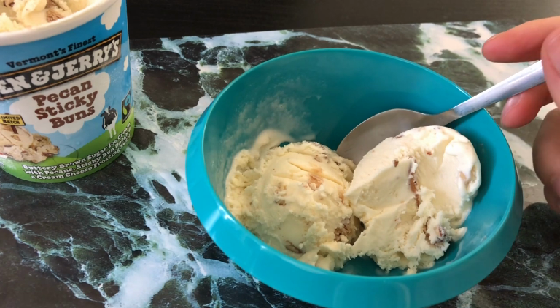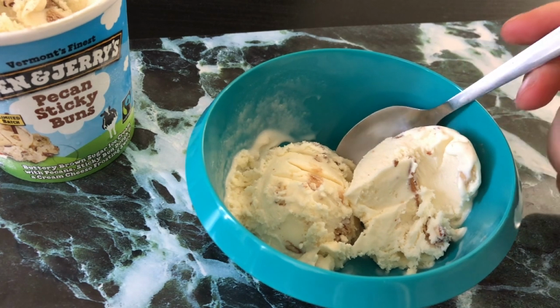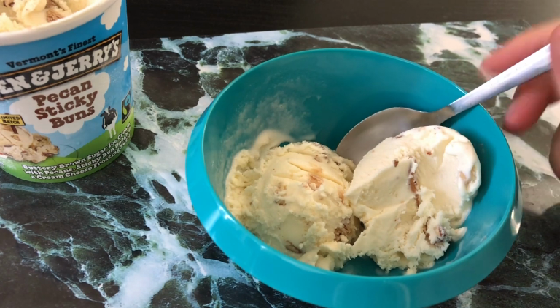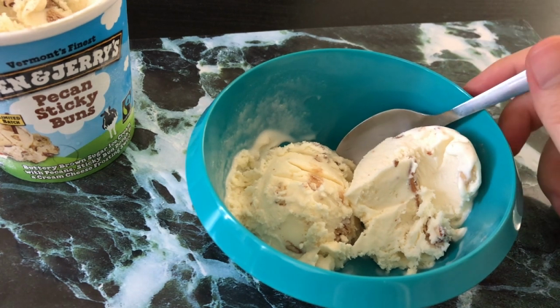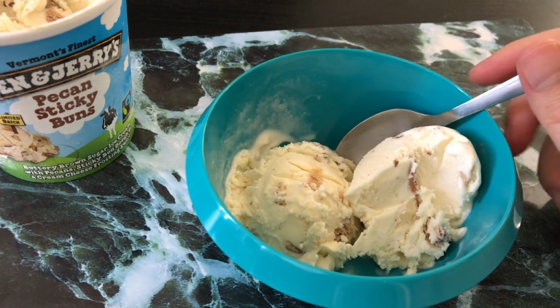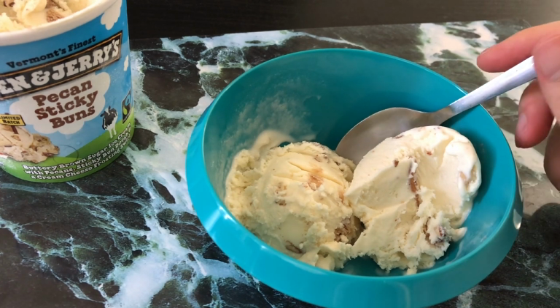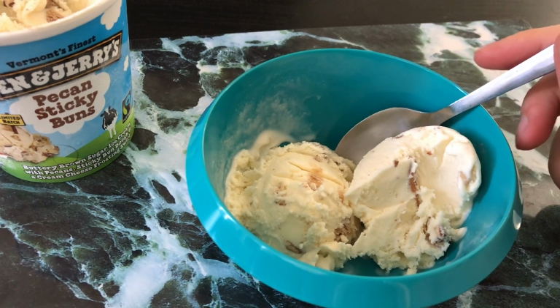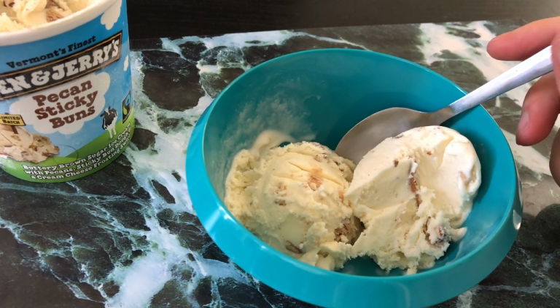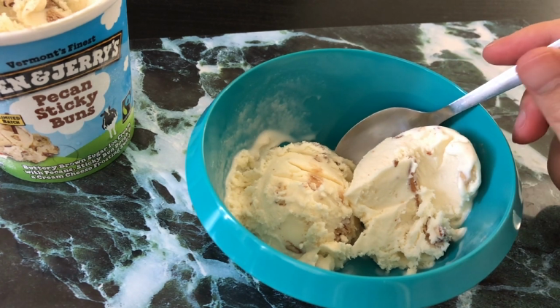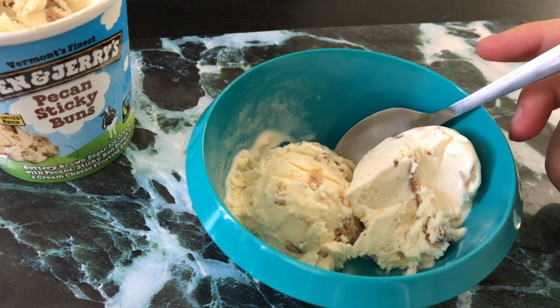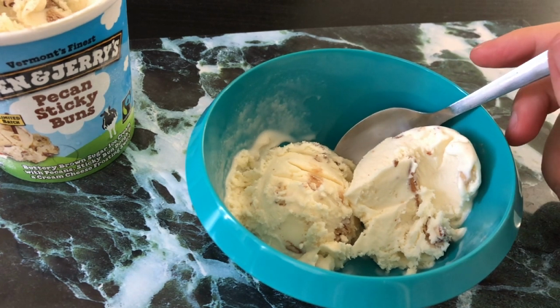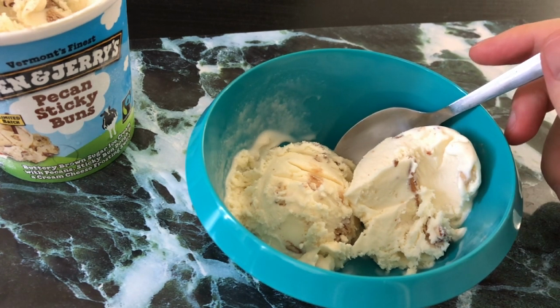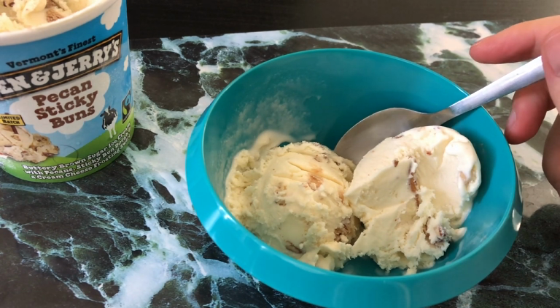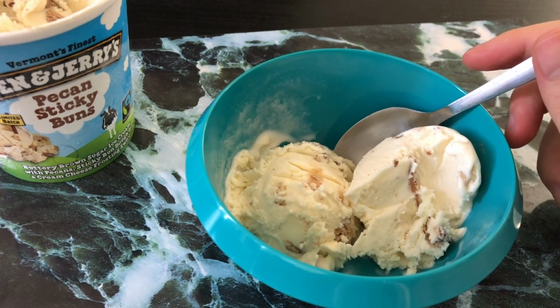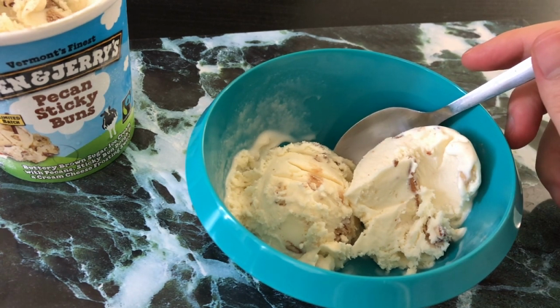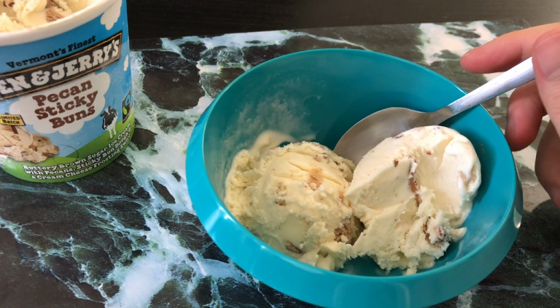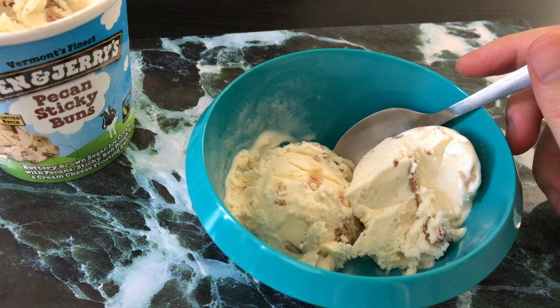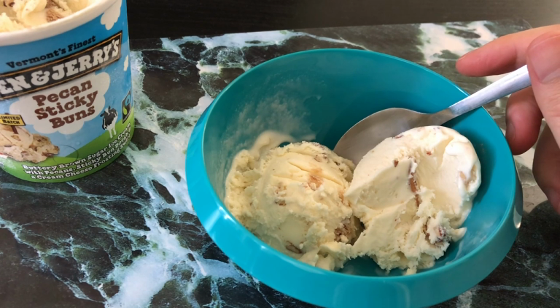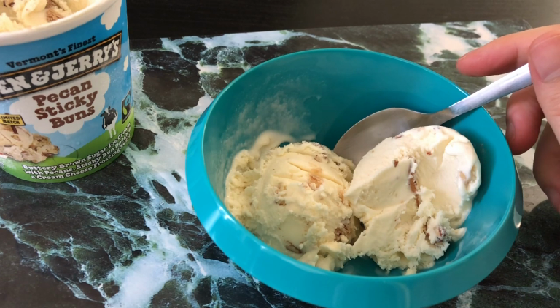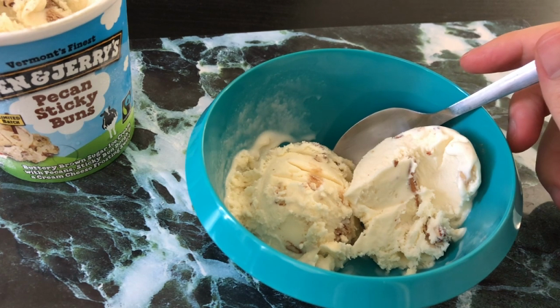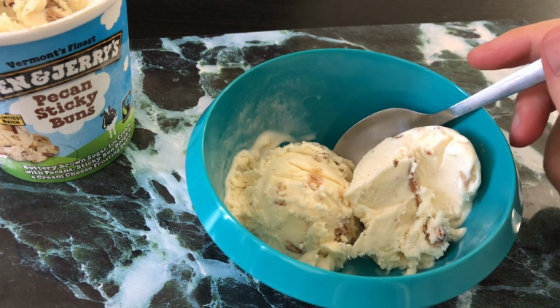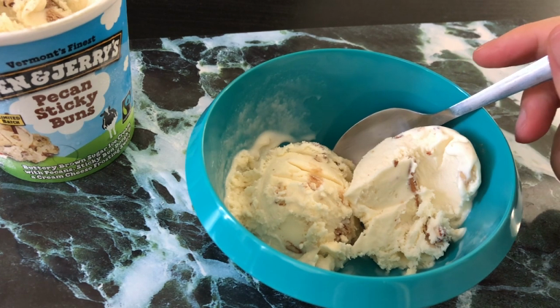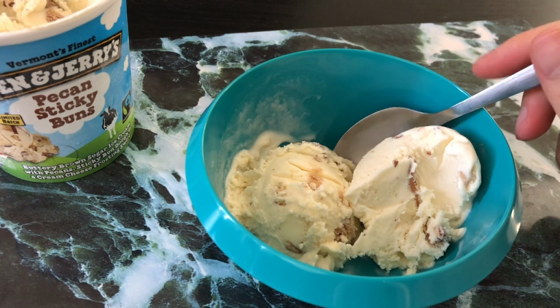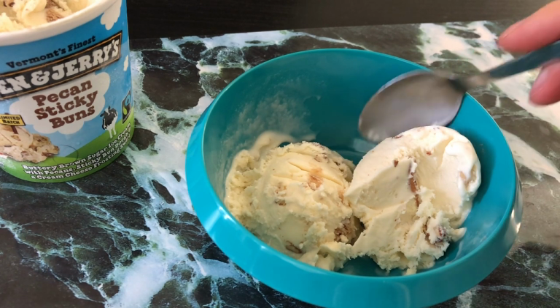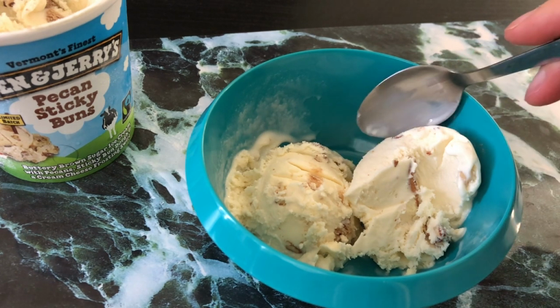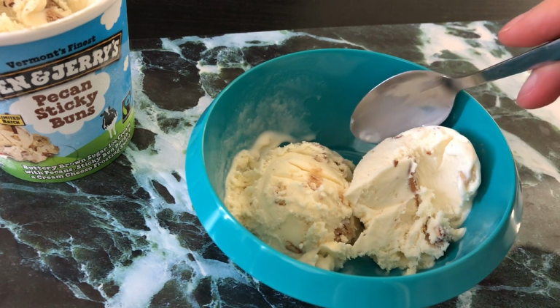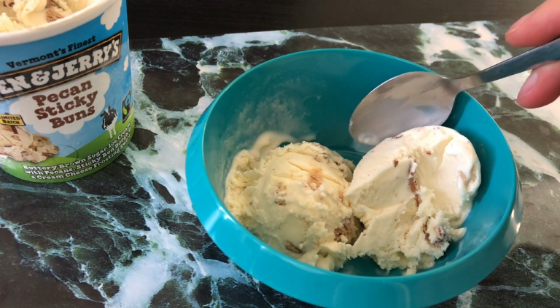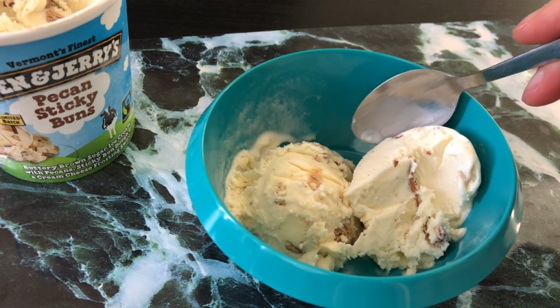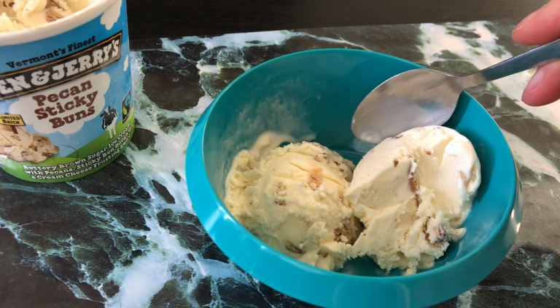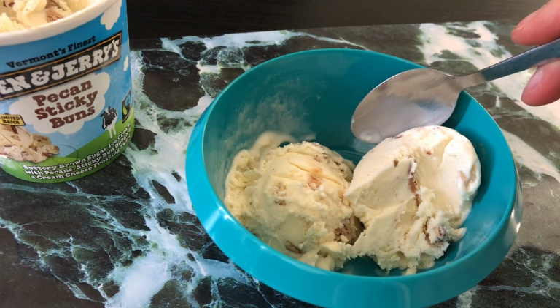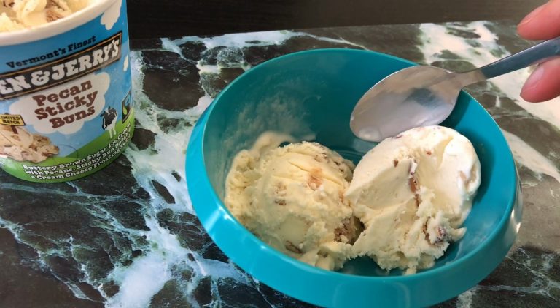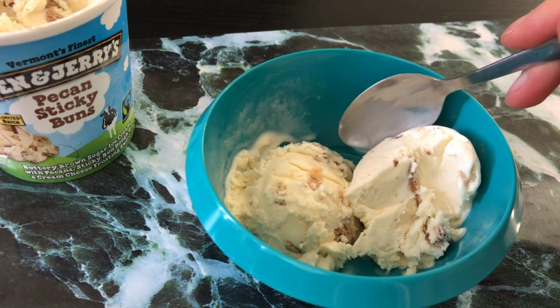Pros: it's got a decent ice cream flavor, it's got pecans which are awesome, and it's got those little sticky buns which are pretty good. I feel they're not quite as good as the buns in the cinnamon bun flavor, but it may just feel that way in context.